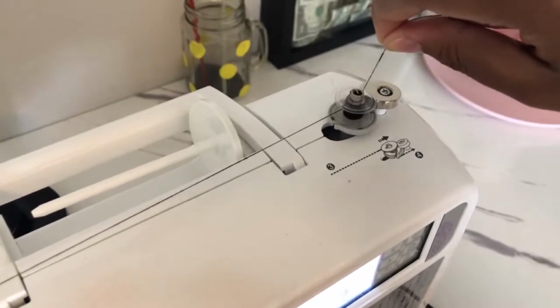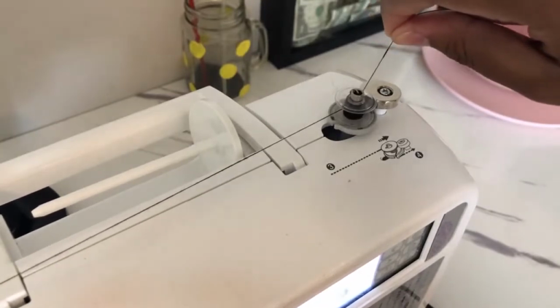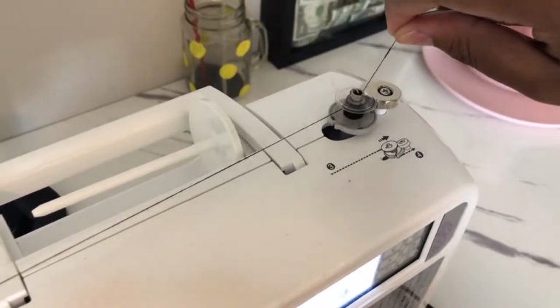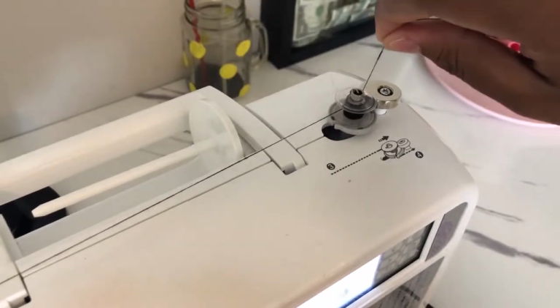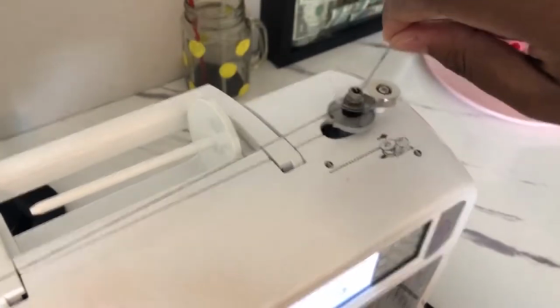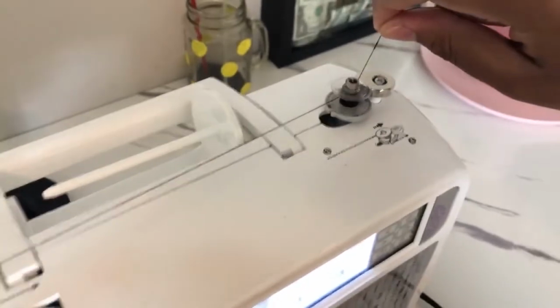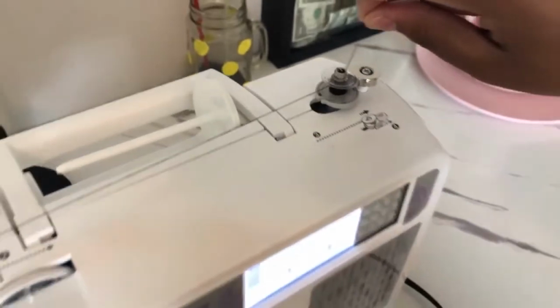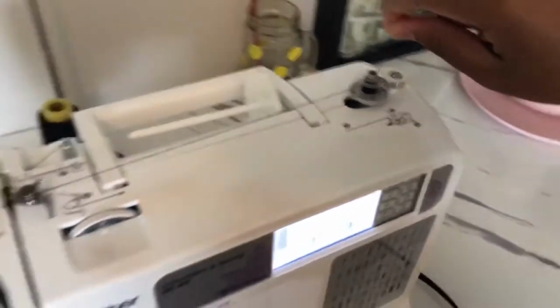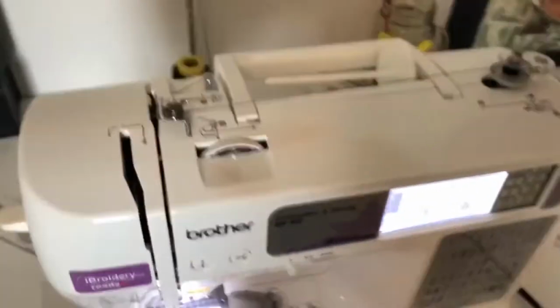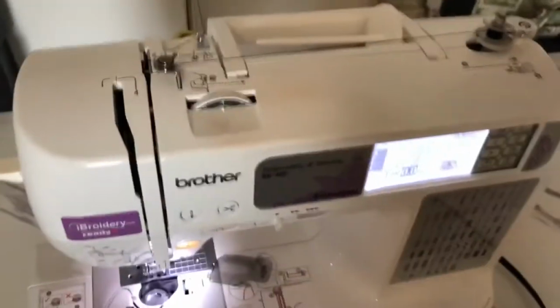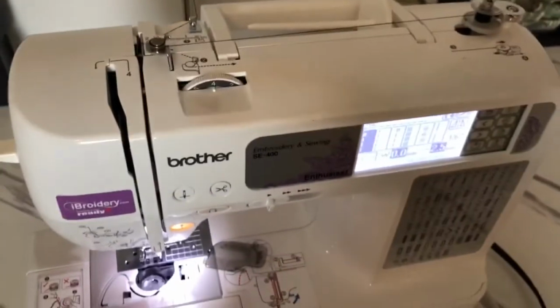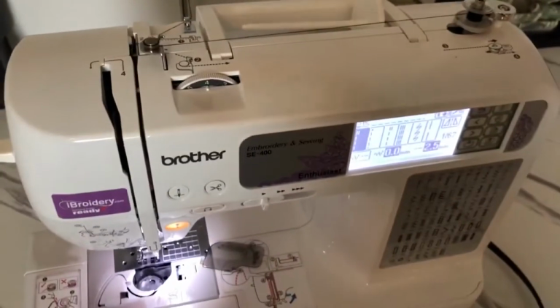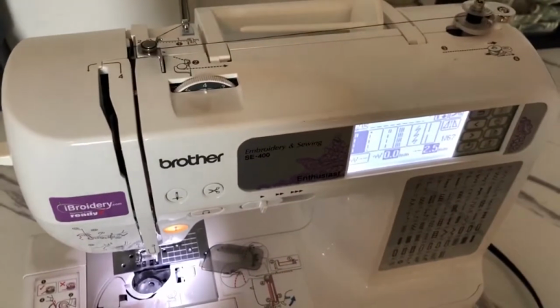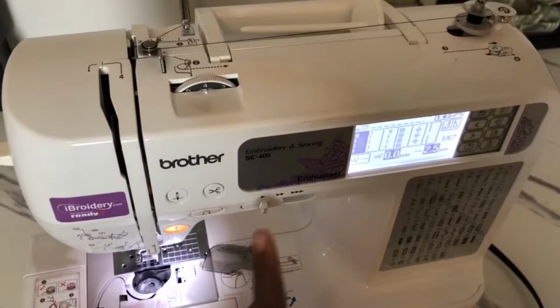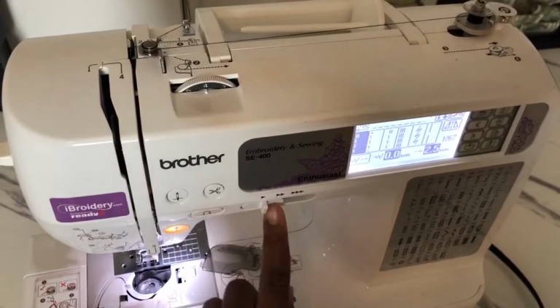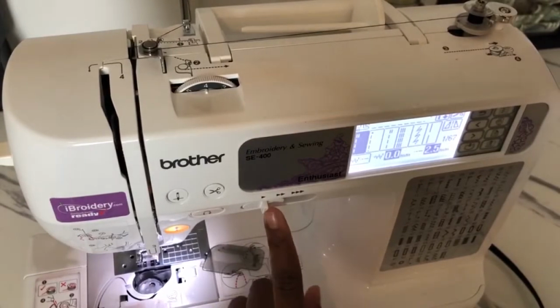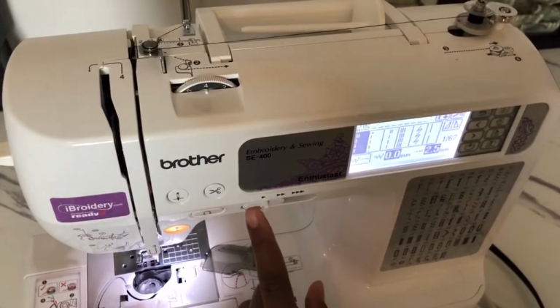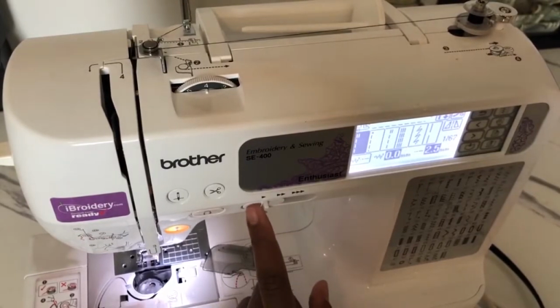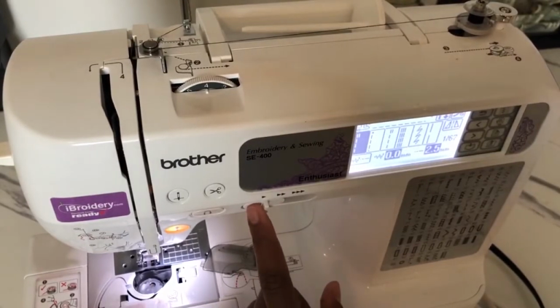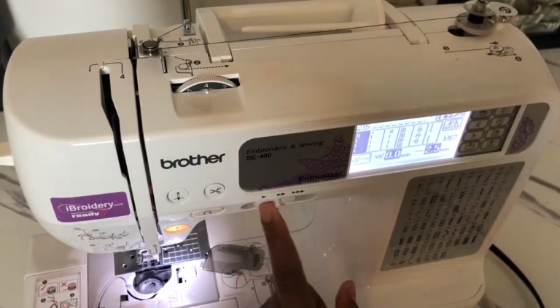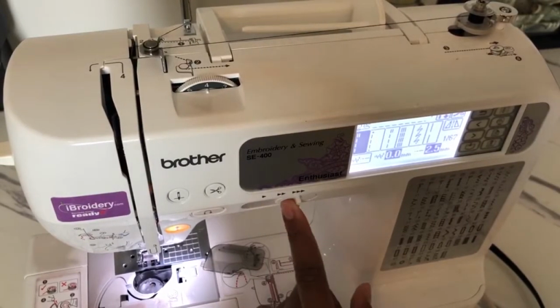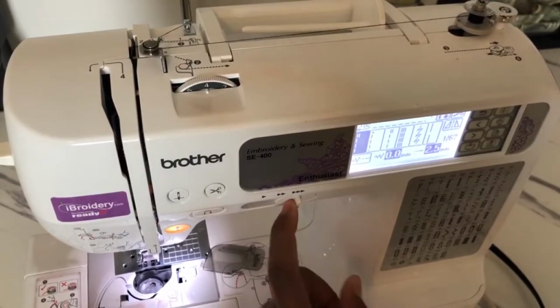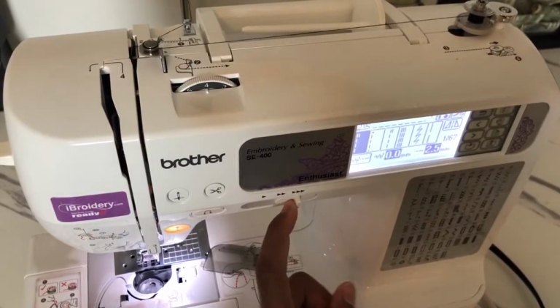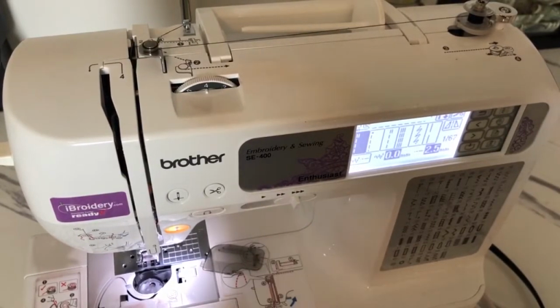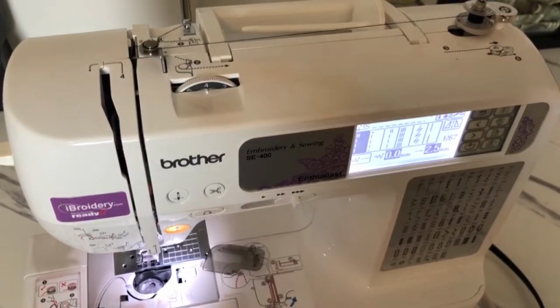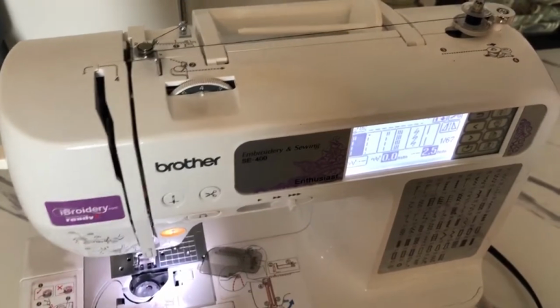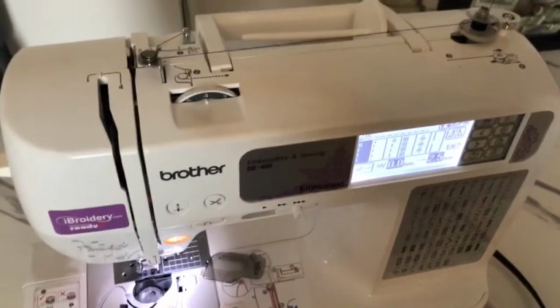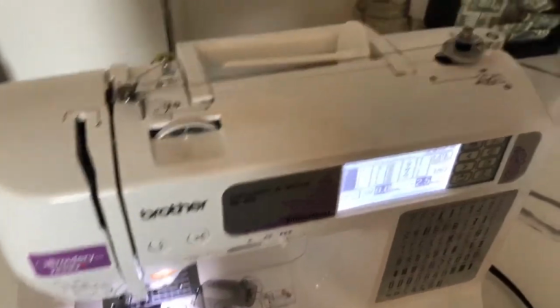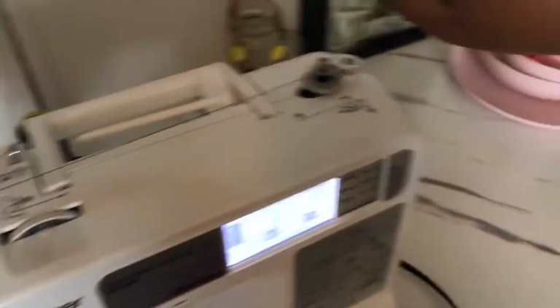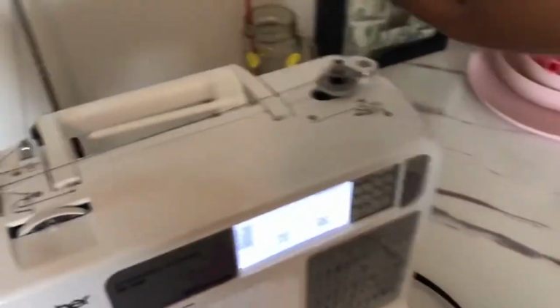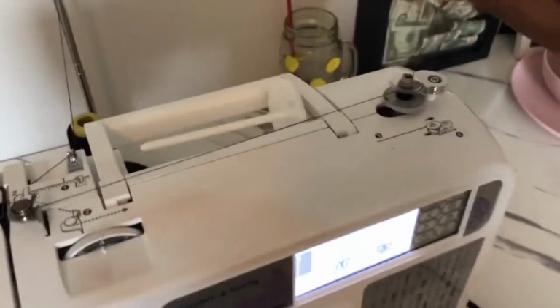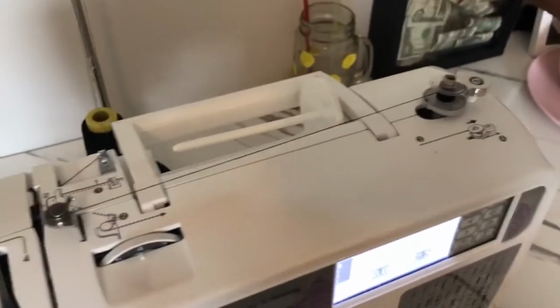It's going really slowly because the settings on my machine are at the lowest. If you just move it over here it goes much faster.